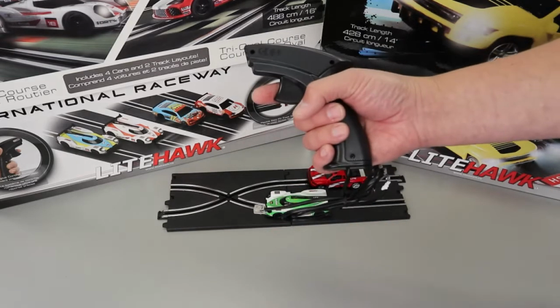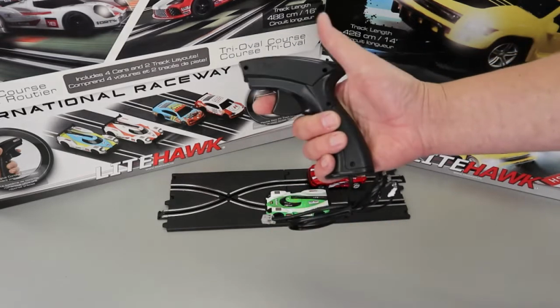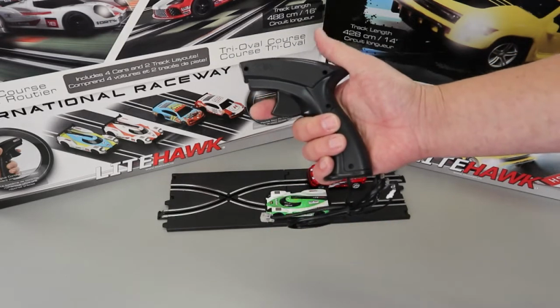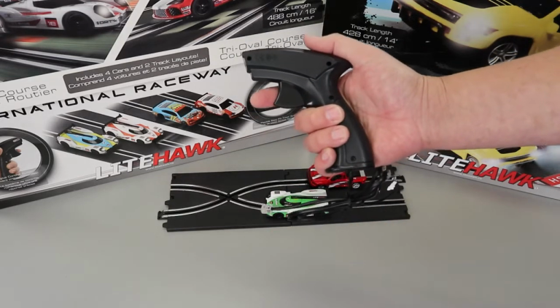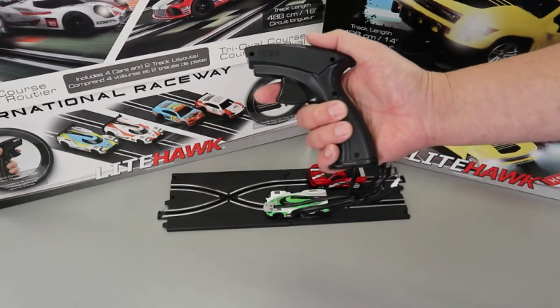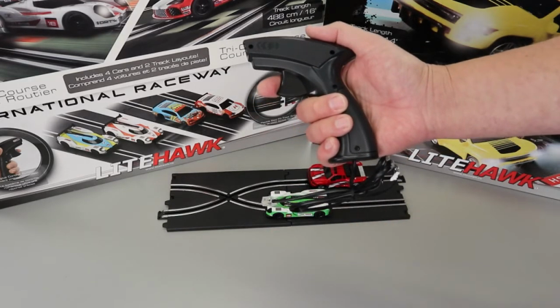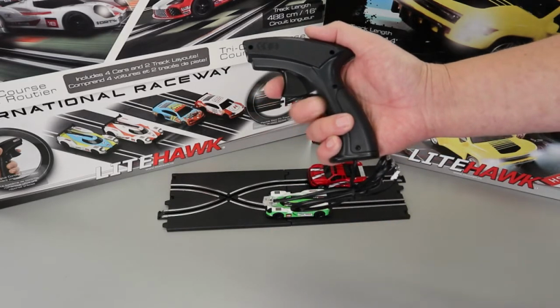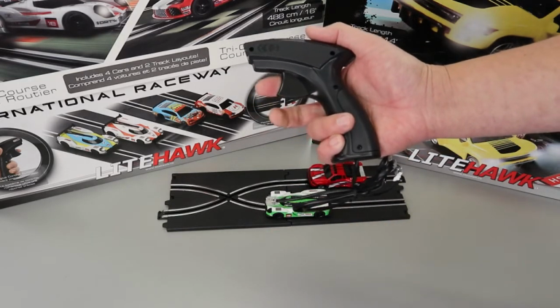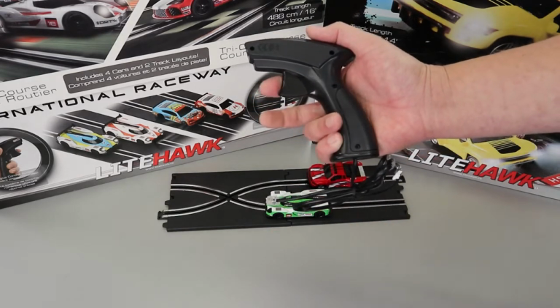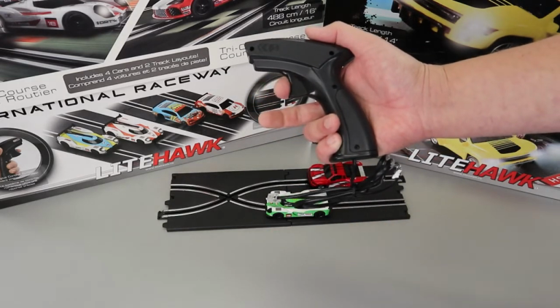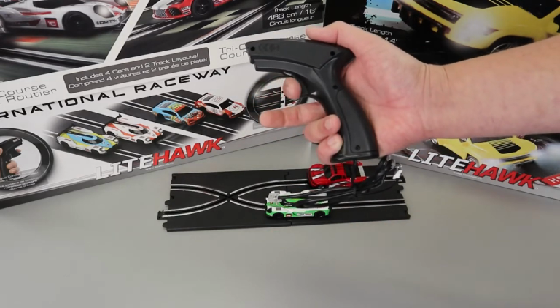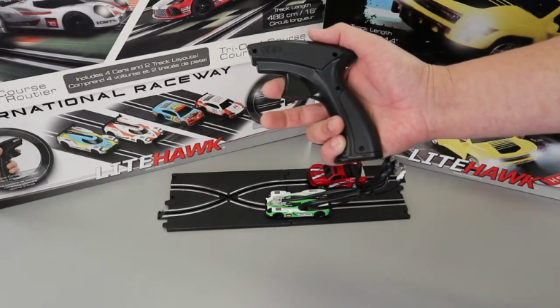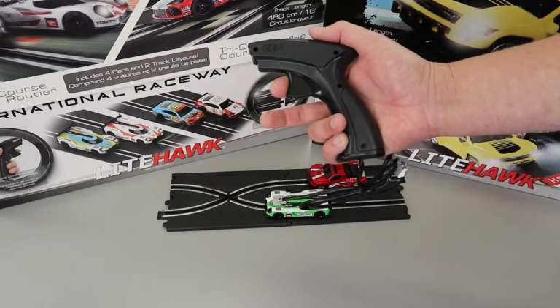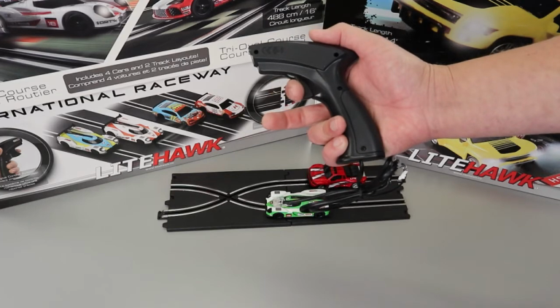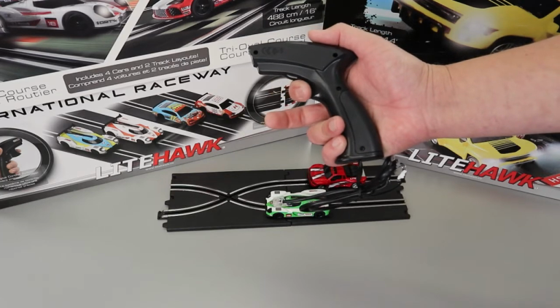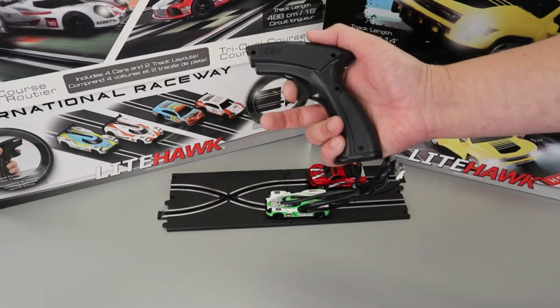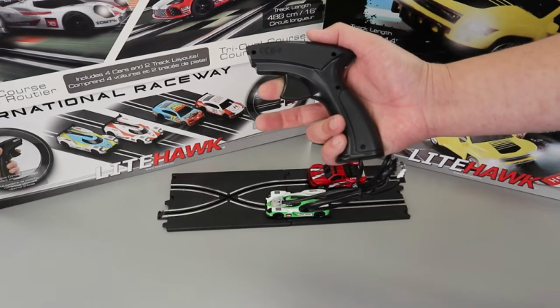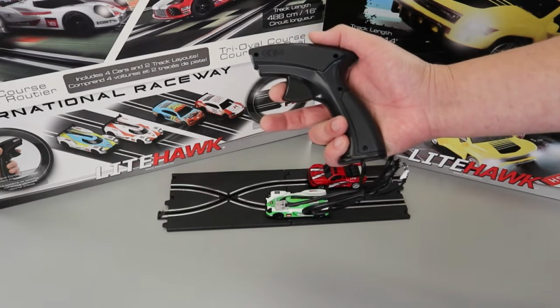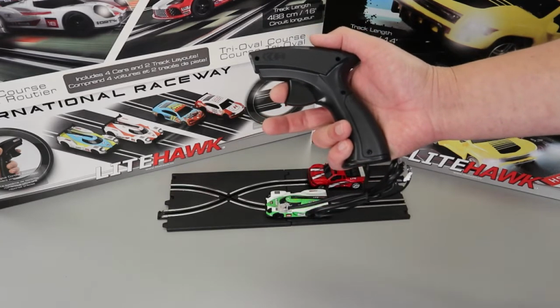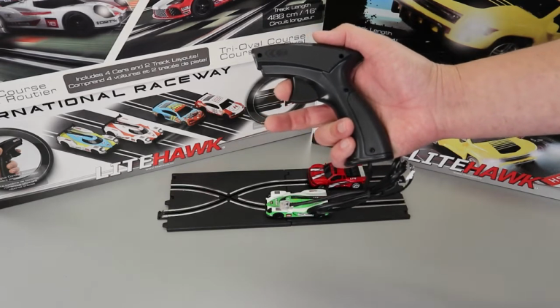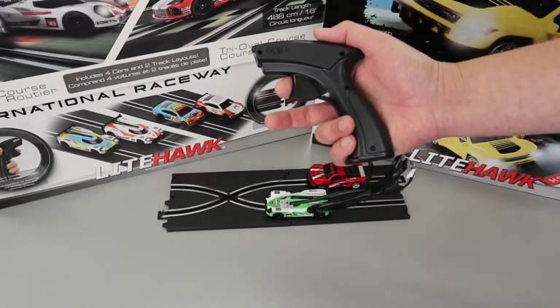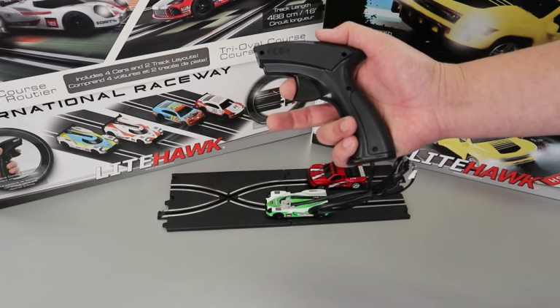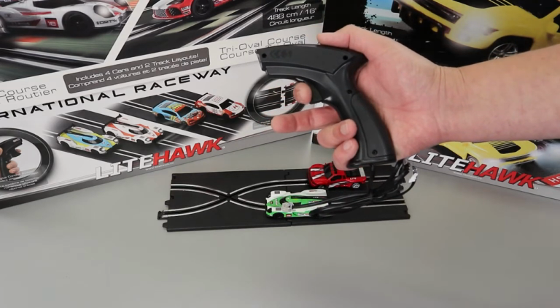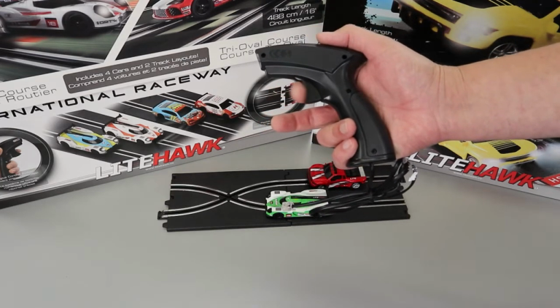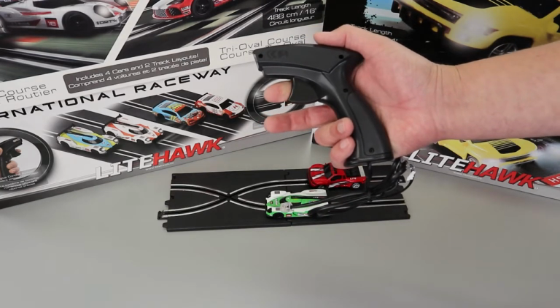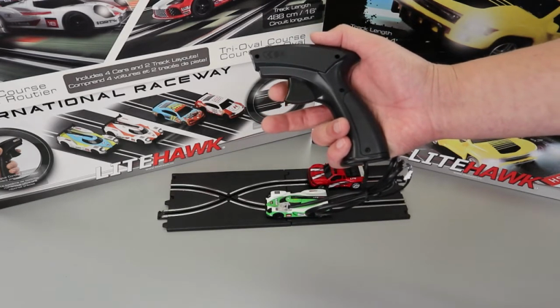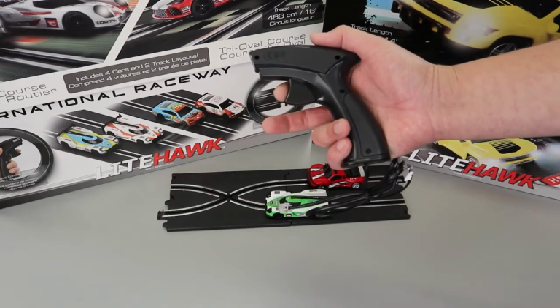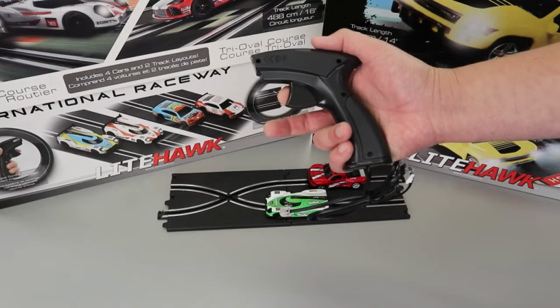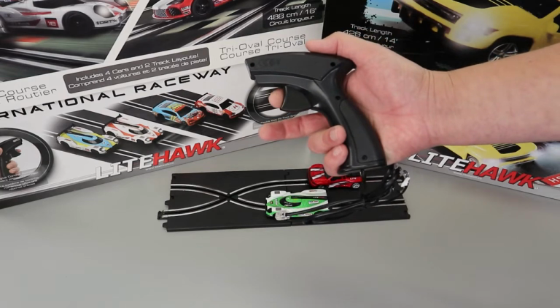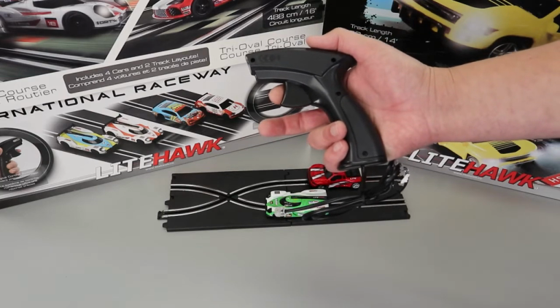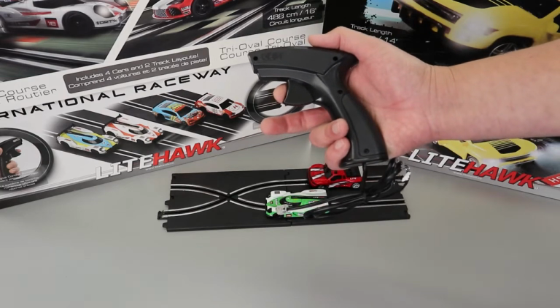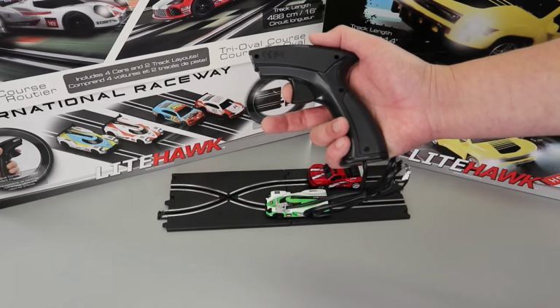The throttle is linear and progressive, so as you pull the throttle the car will slowly go faster, just kind of like a gas pedal on a car or a twist throttle on a motorcycle.